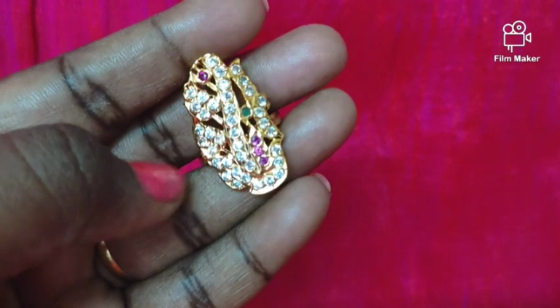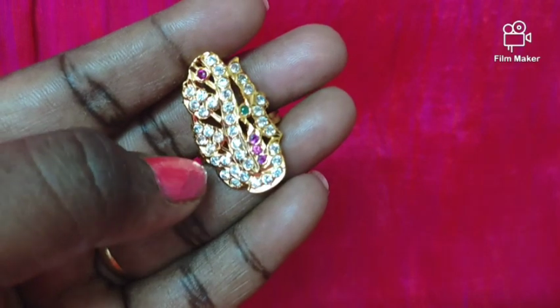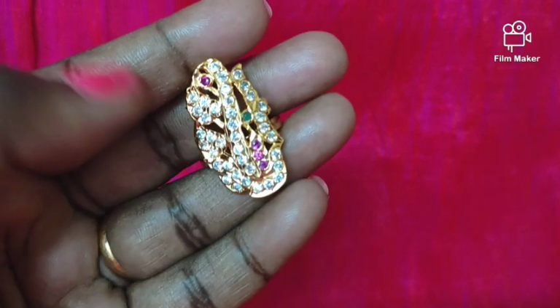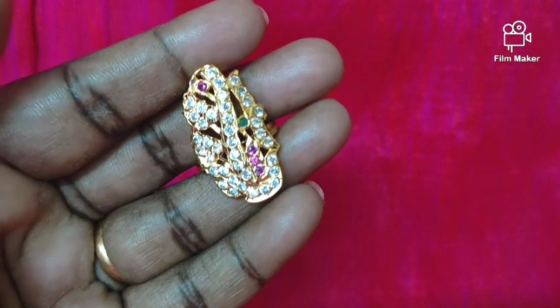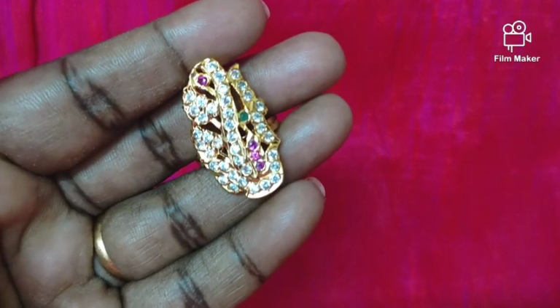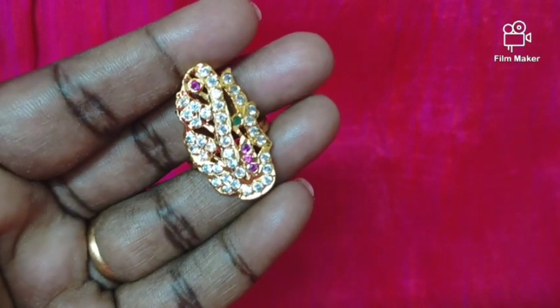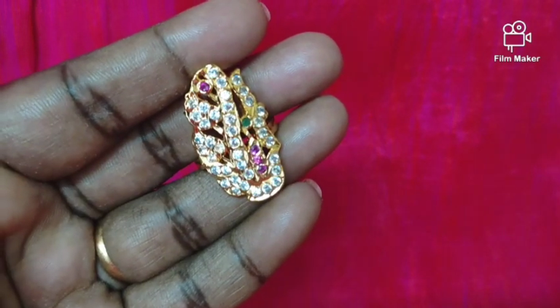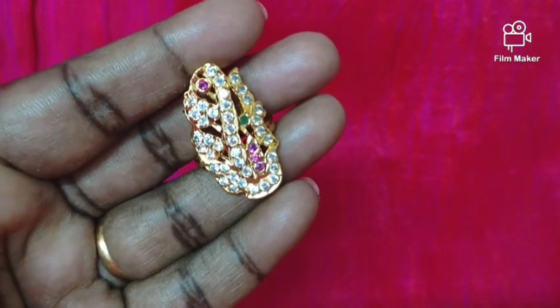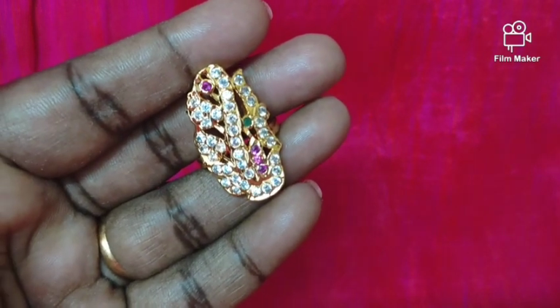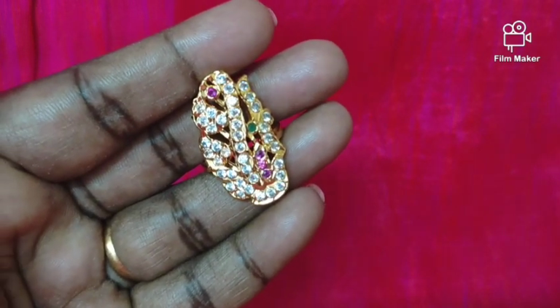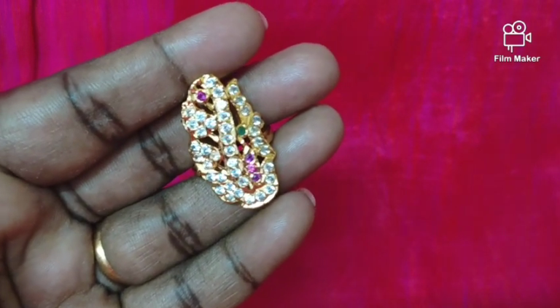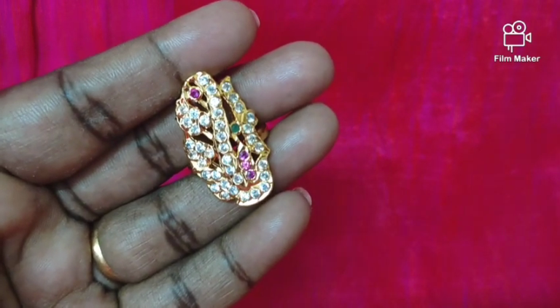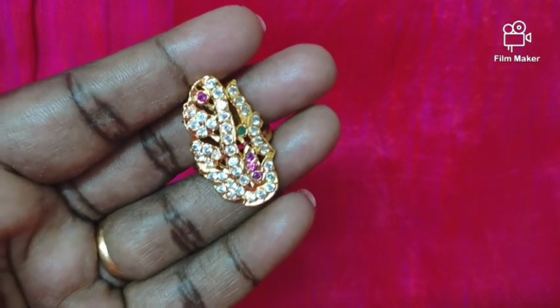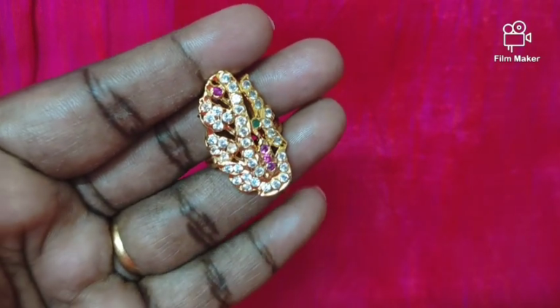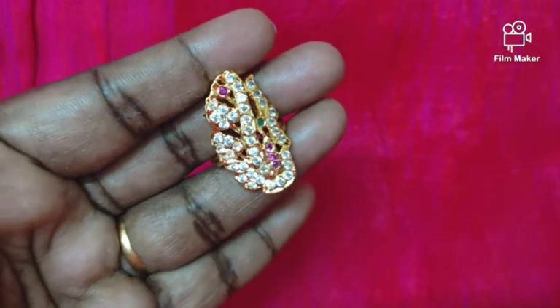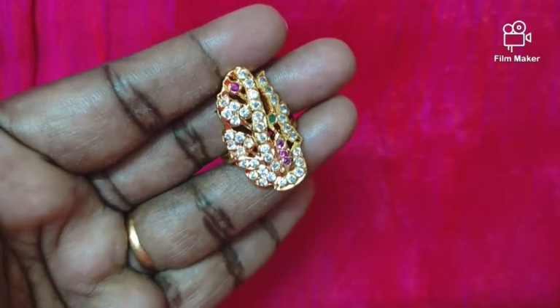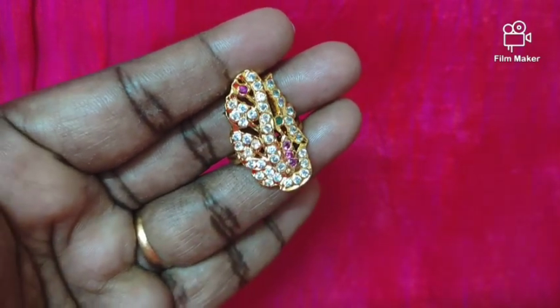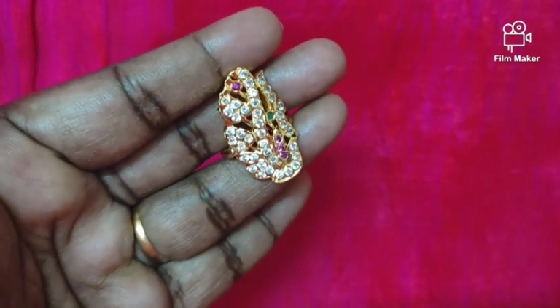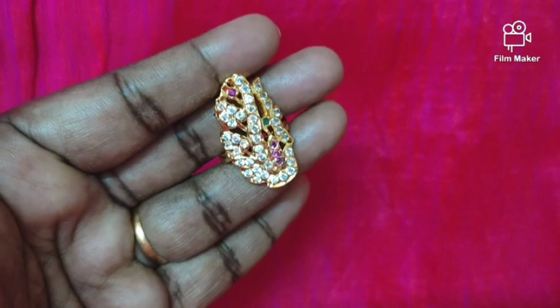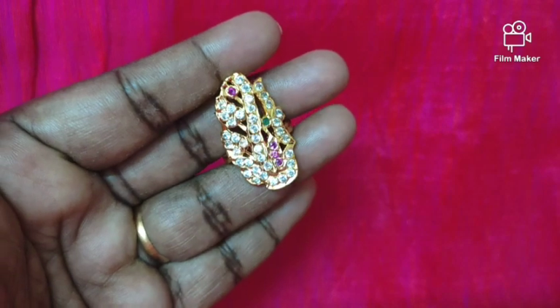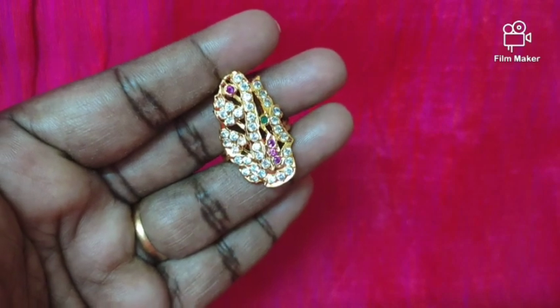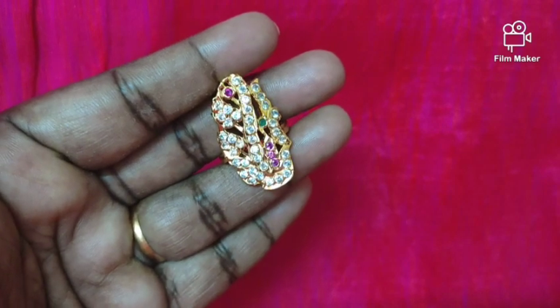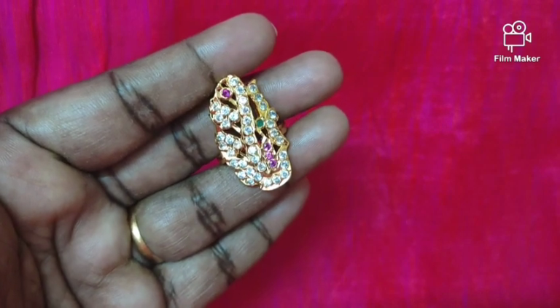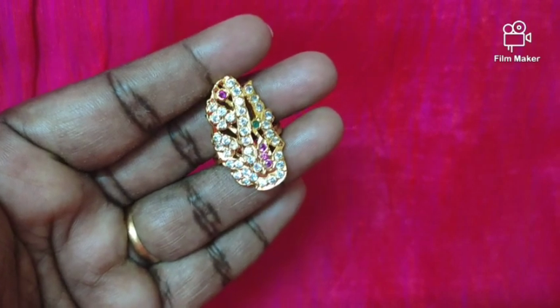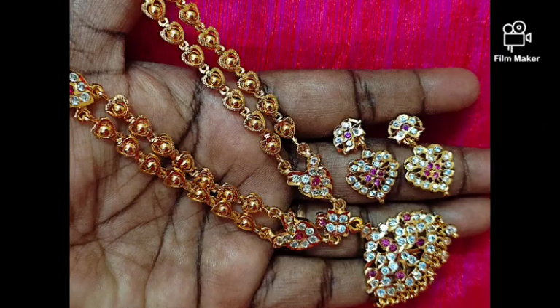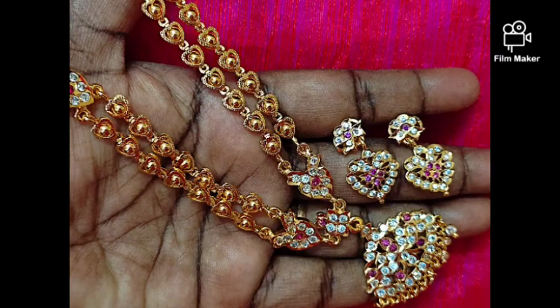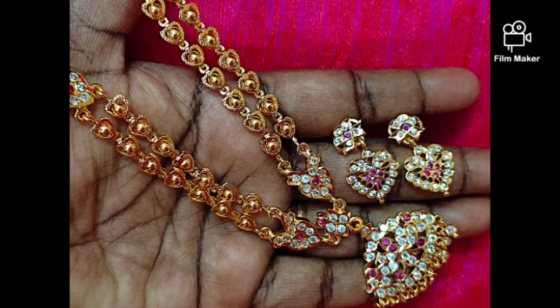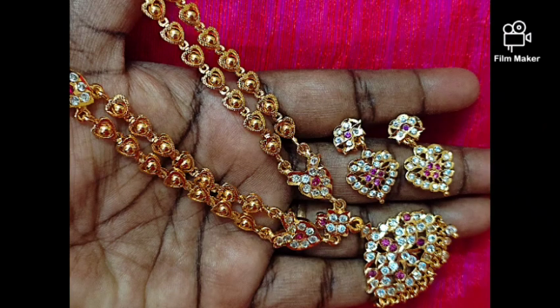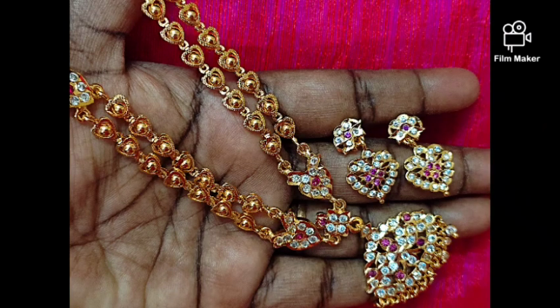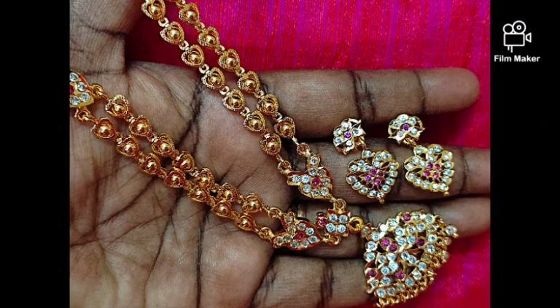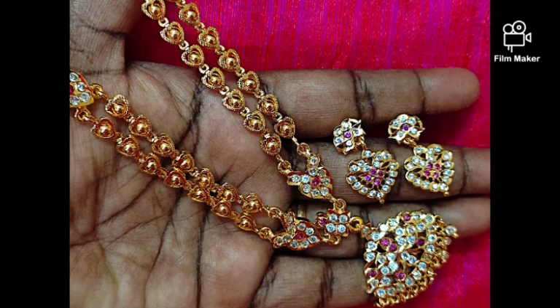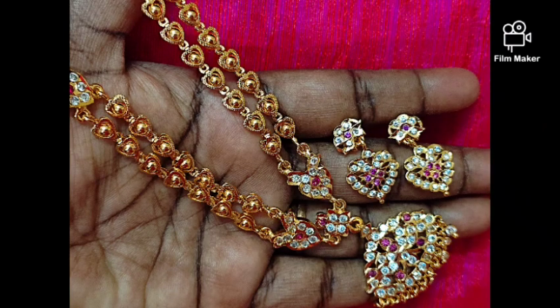If you have any collections here, check the channel, like and share and subscribe. Click the notification button. We will meet in our next collection. Bye!